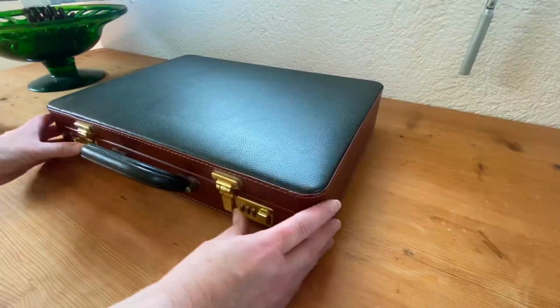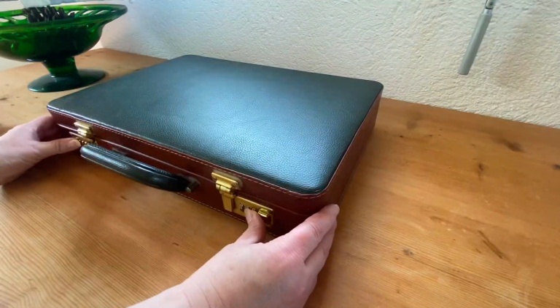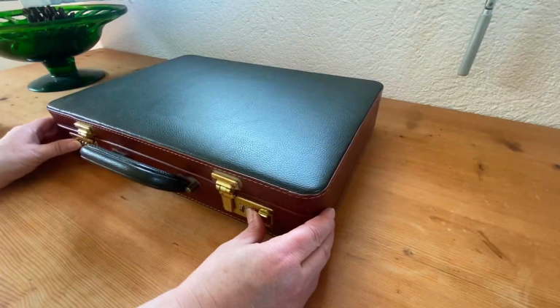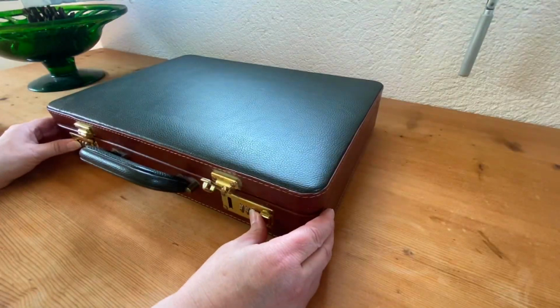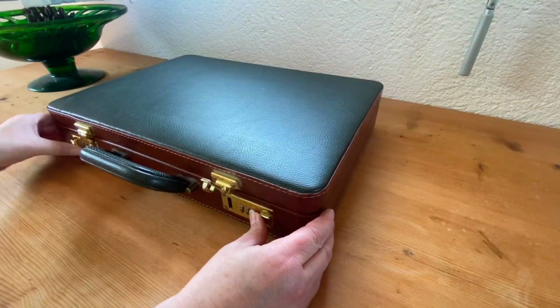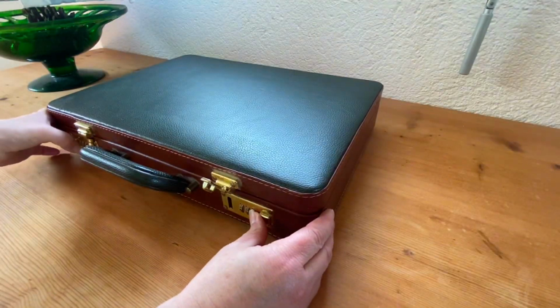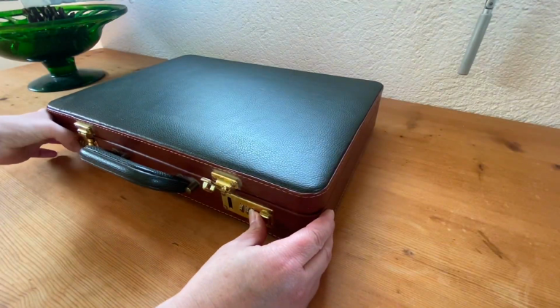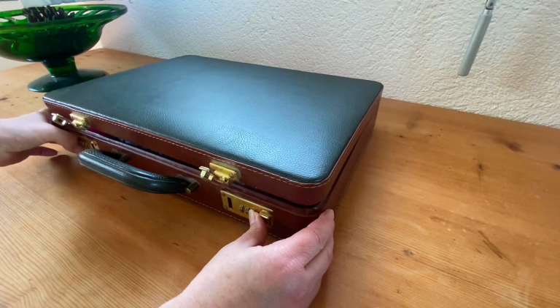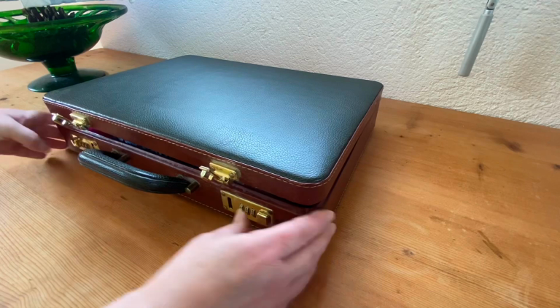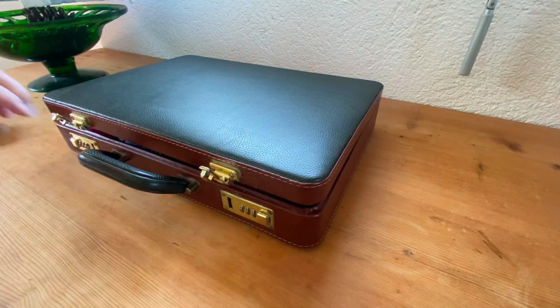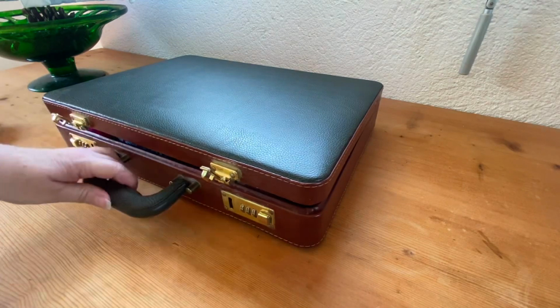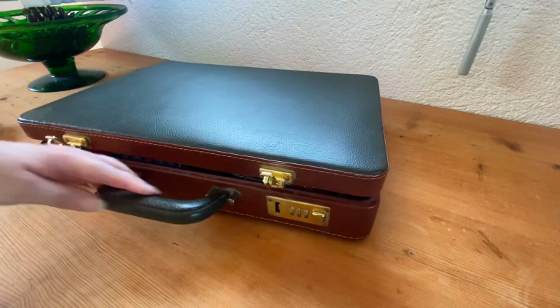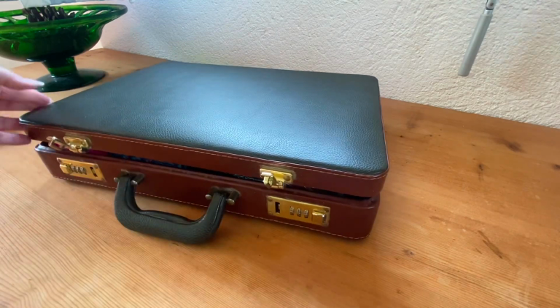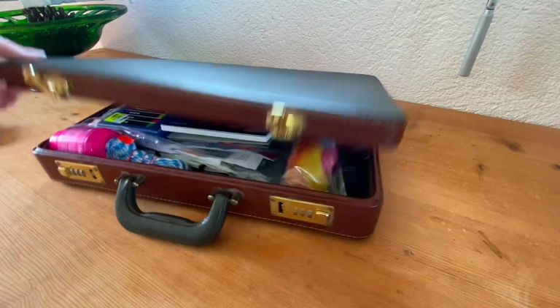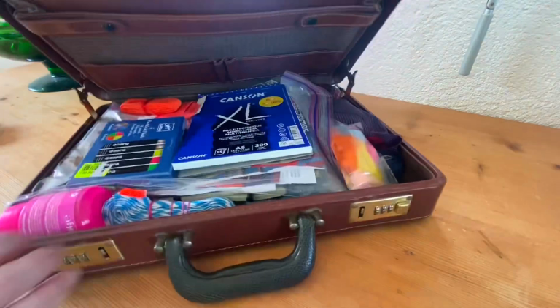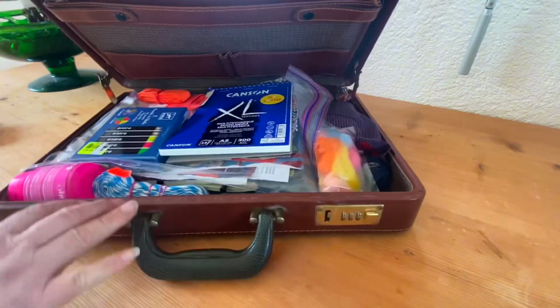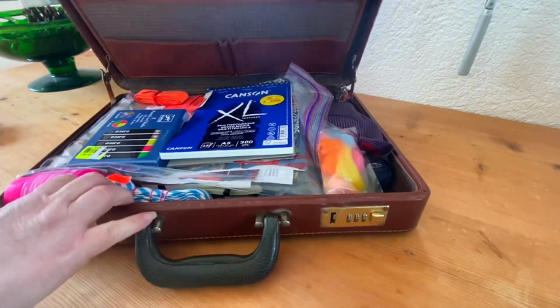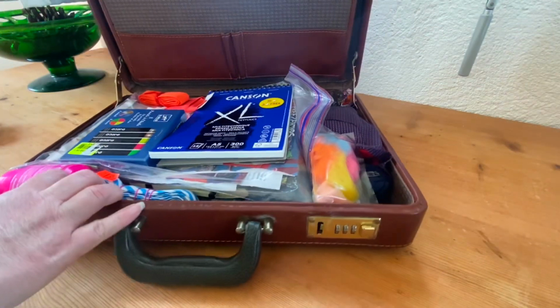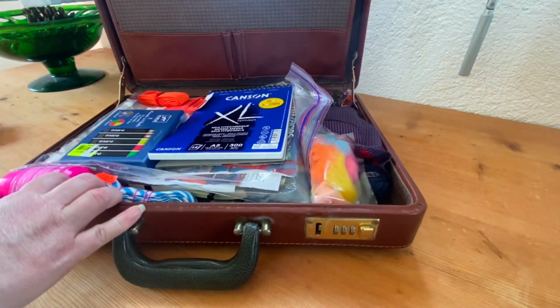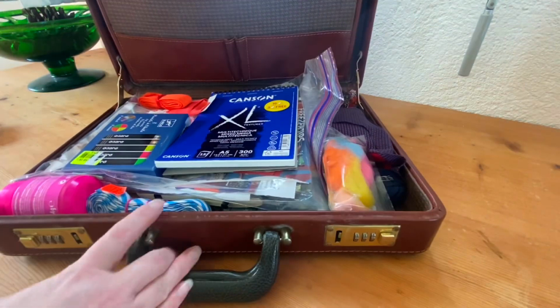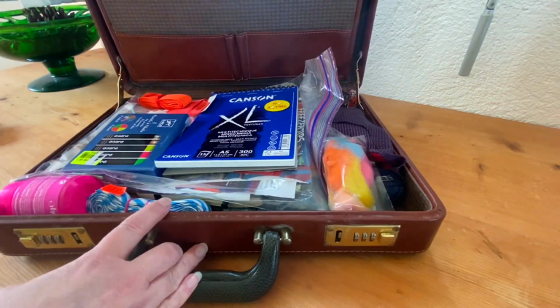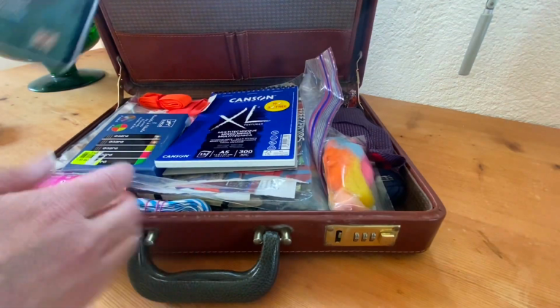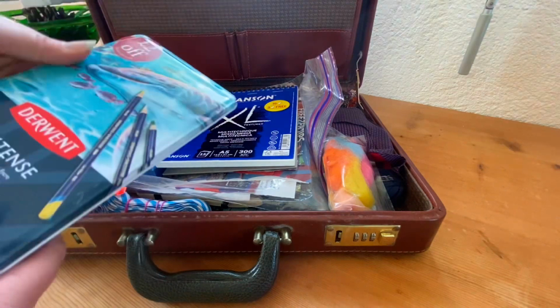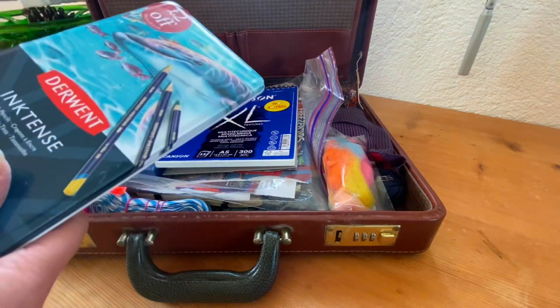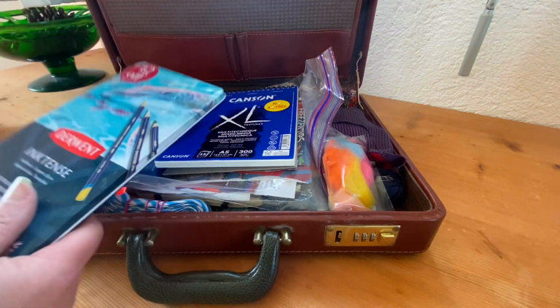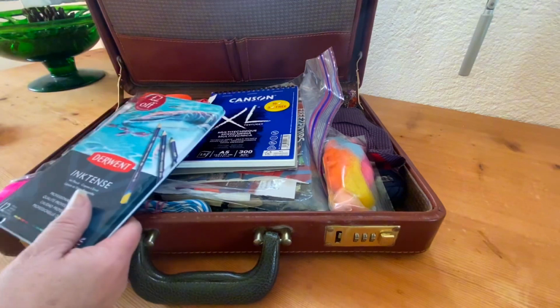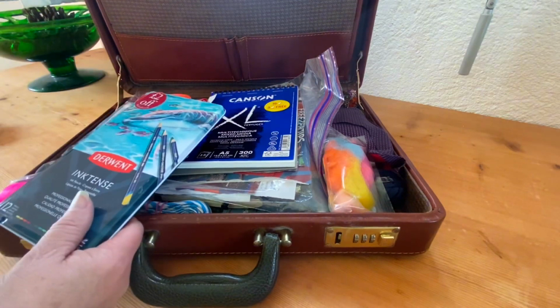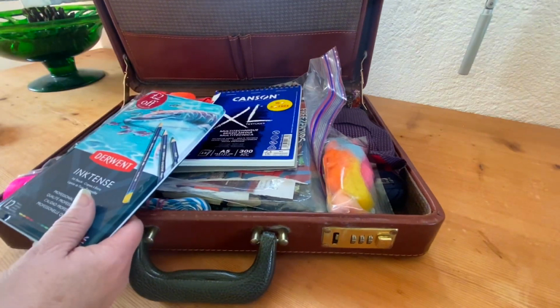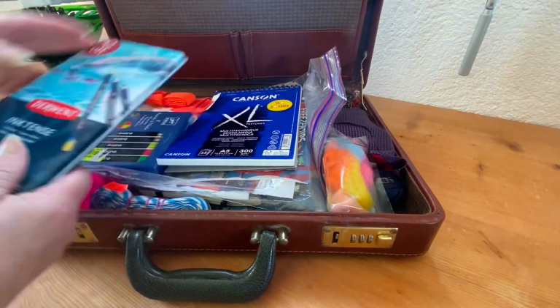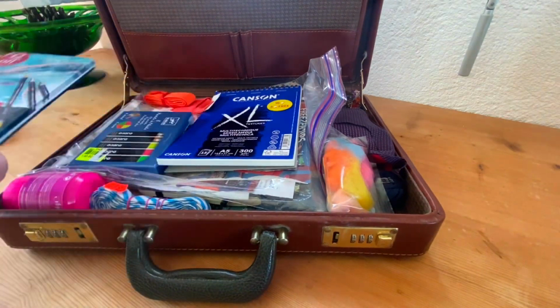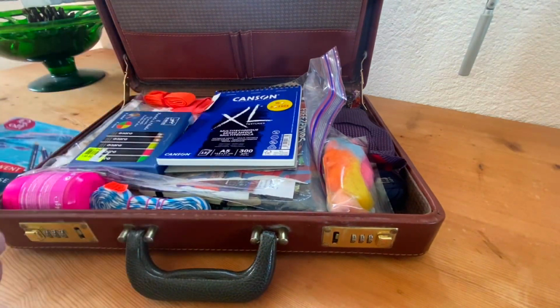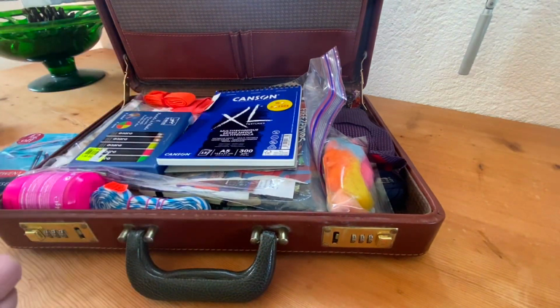And I thought I would show you what I took with me, because obviously you can't go away without something in your bag to stitch, or even just arty things in general.